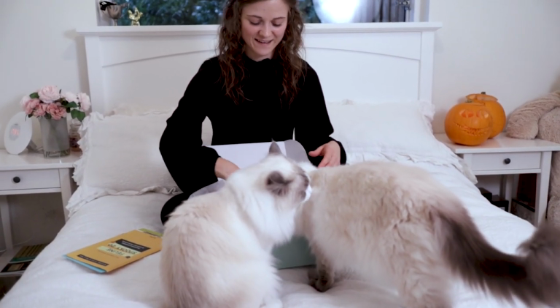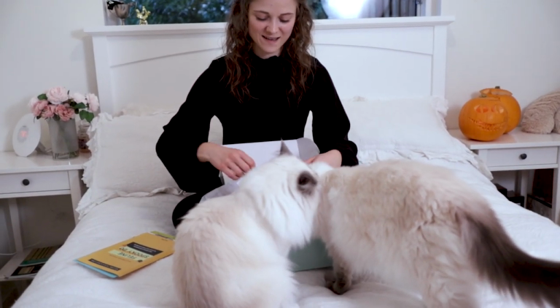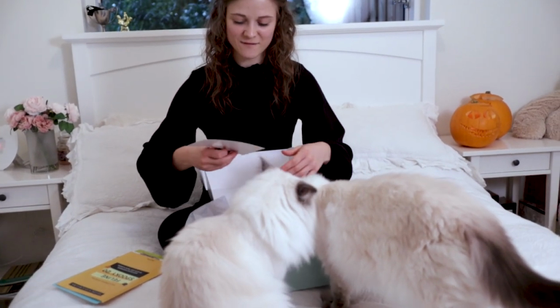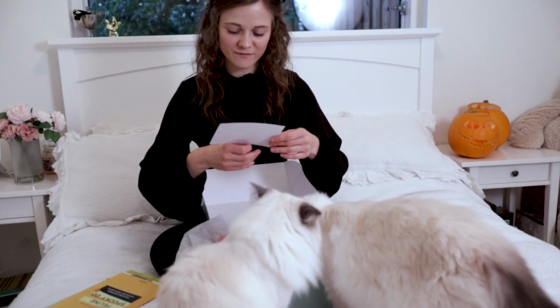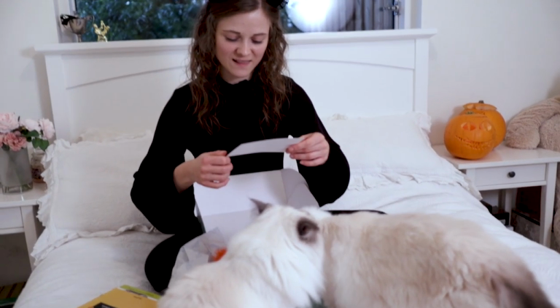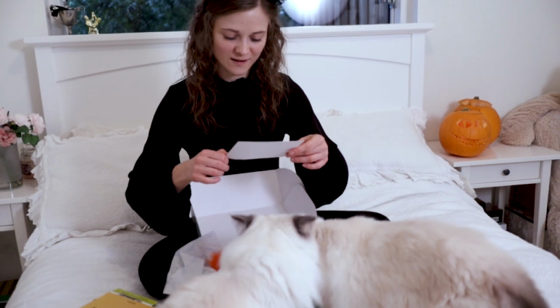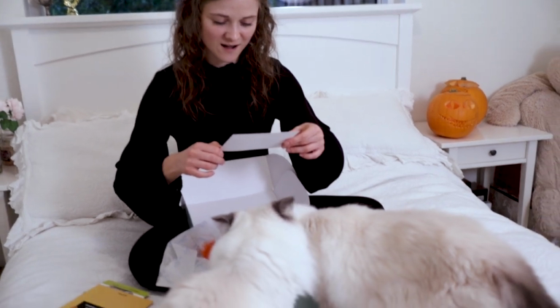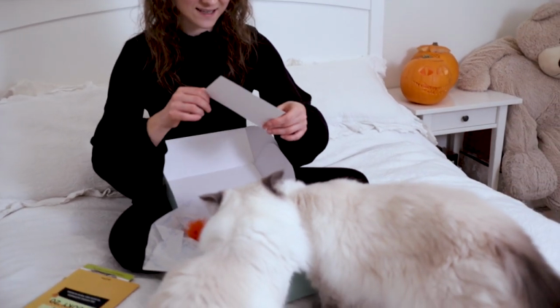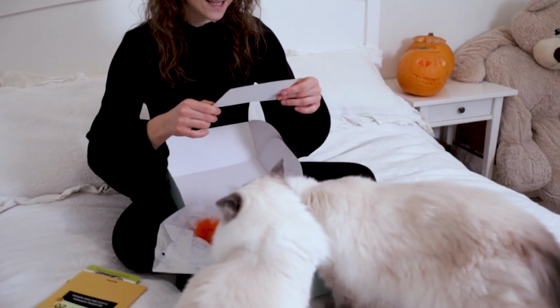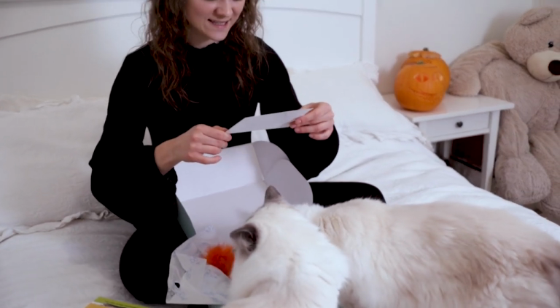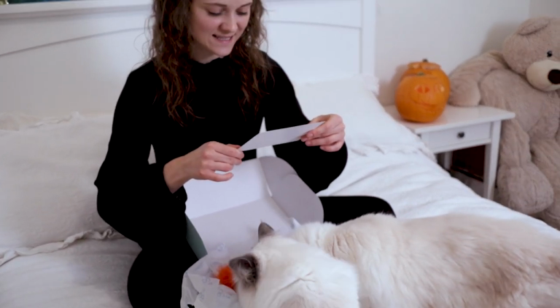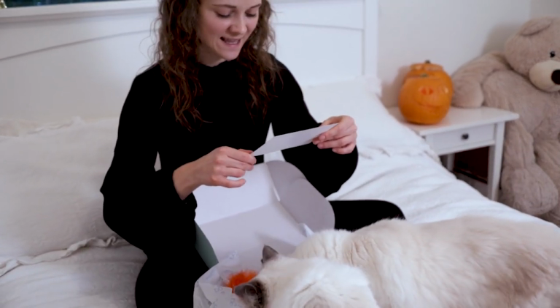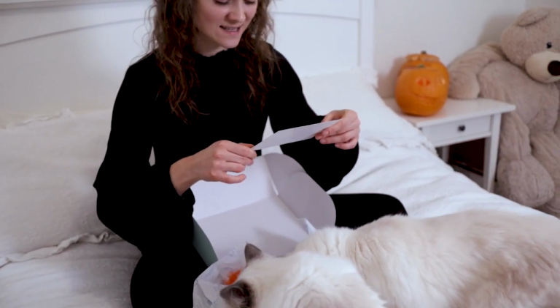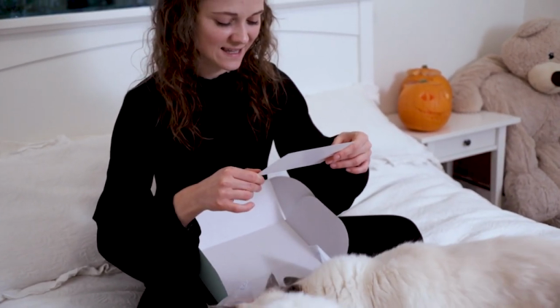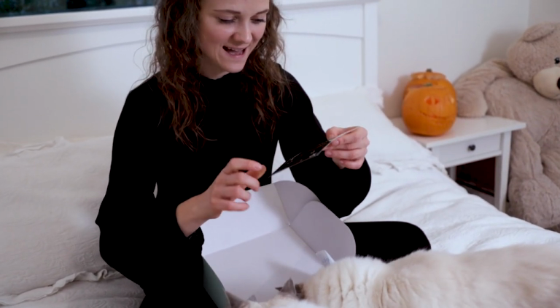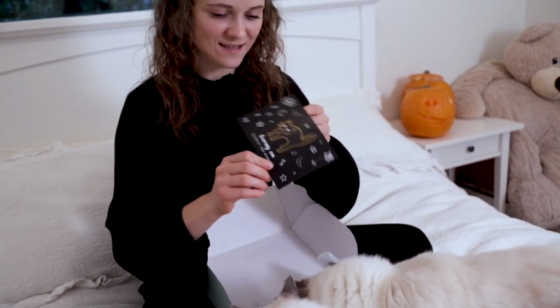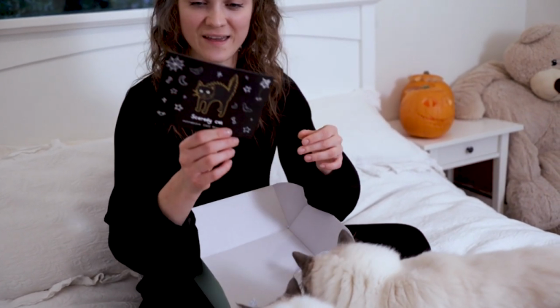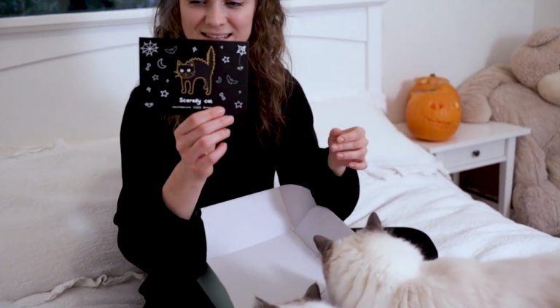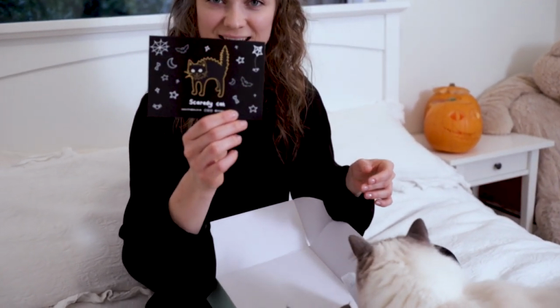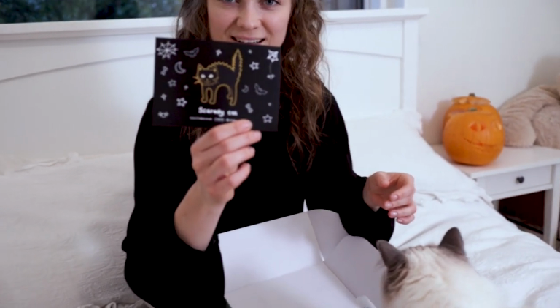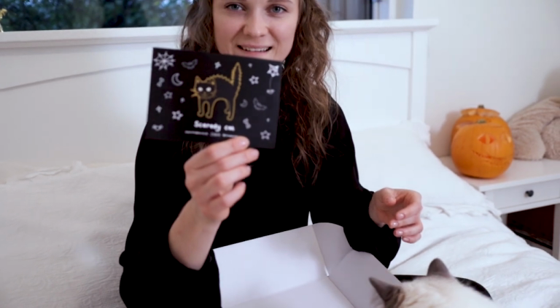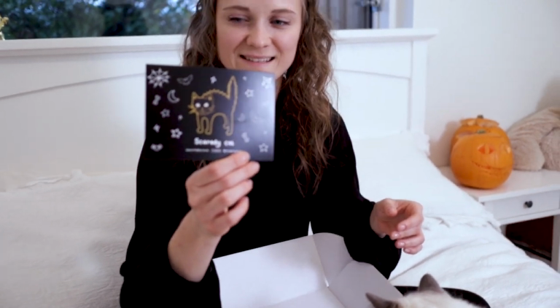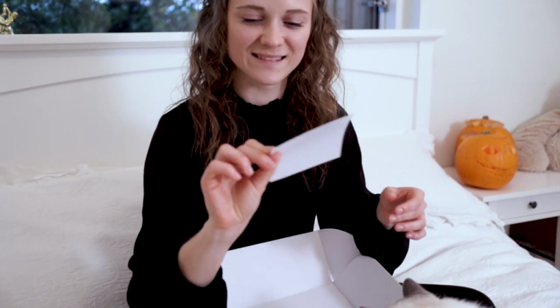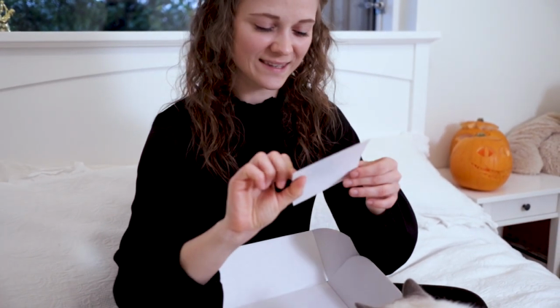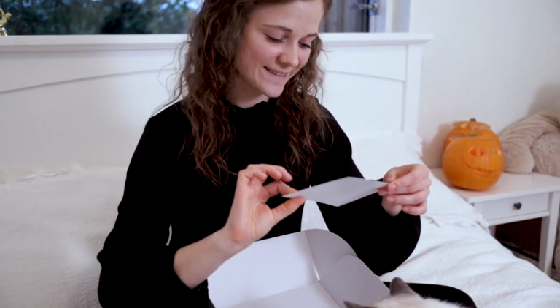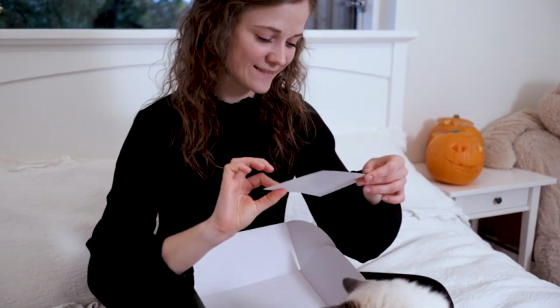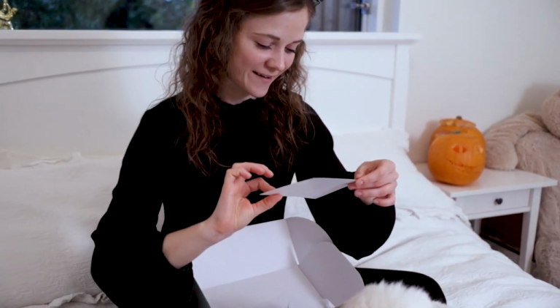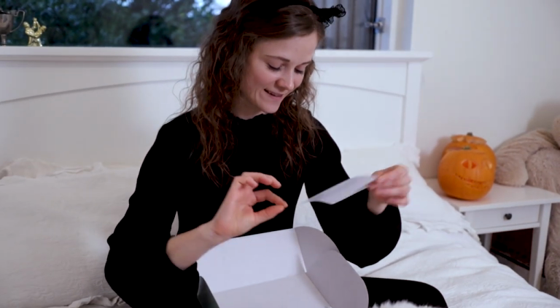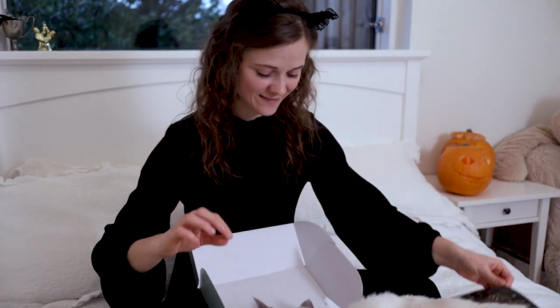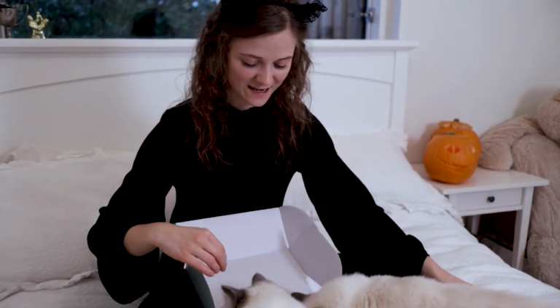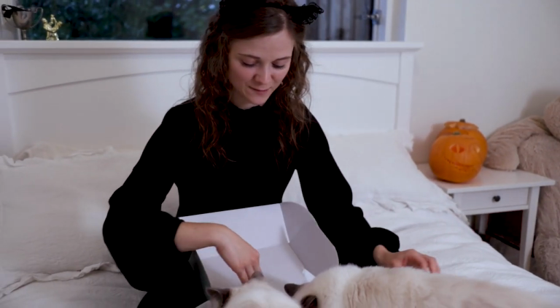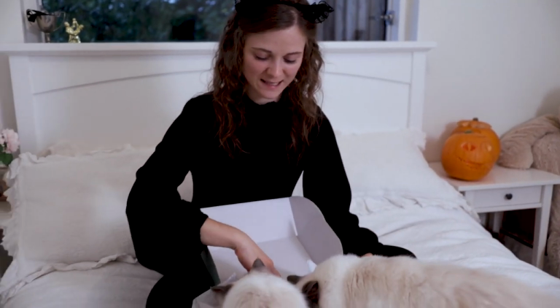First of all, we've got a little card. It says Scaredy Cat on it. Really cool, super cute — very Halloweeny.